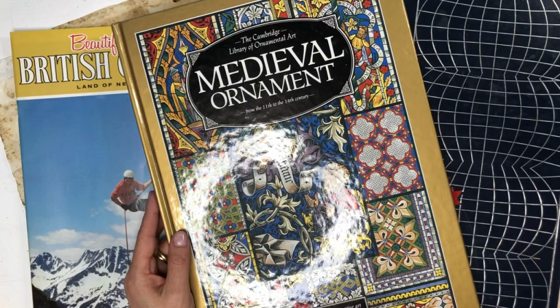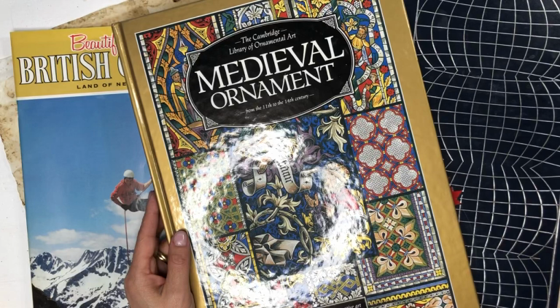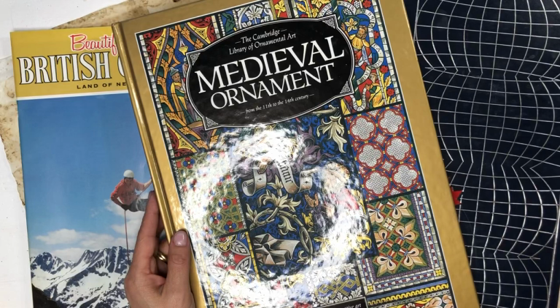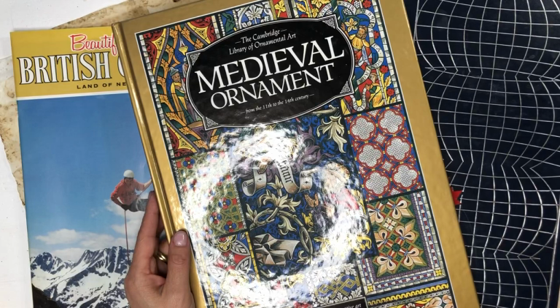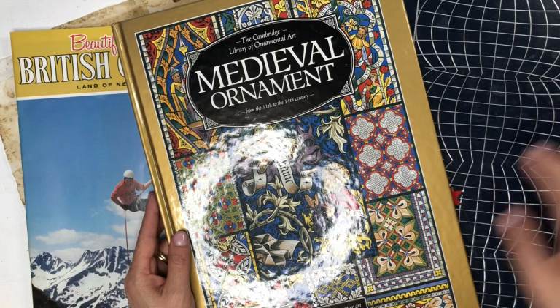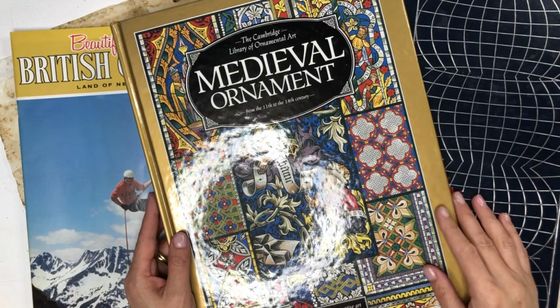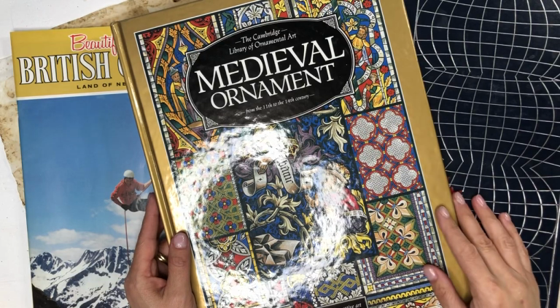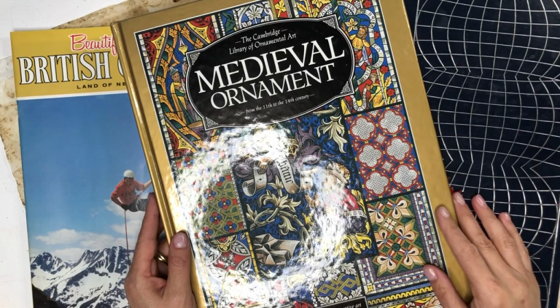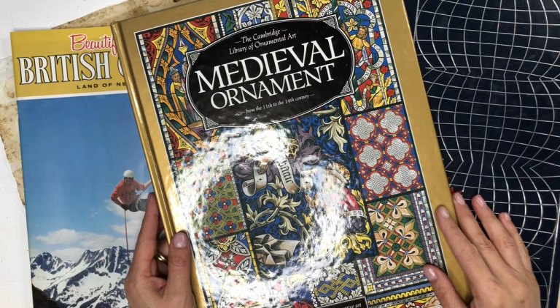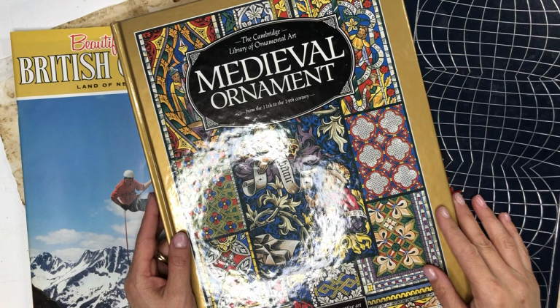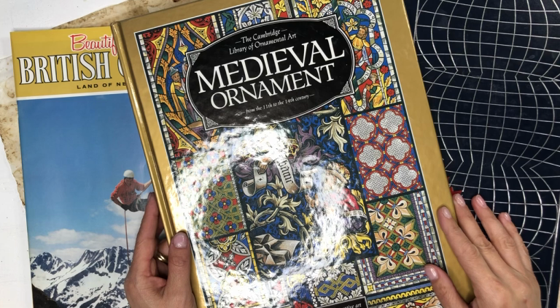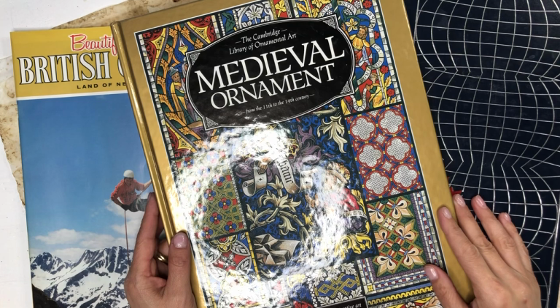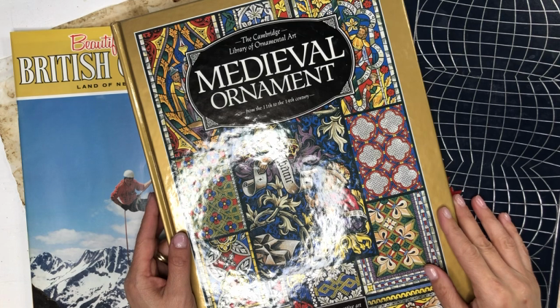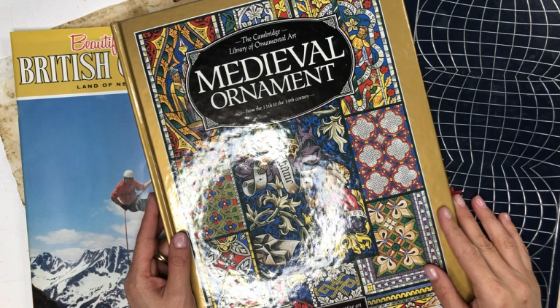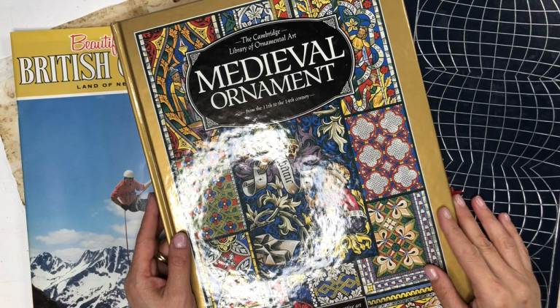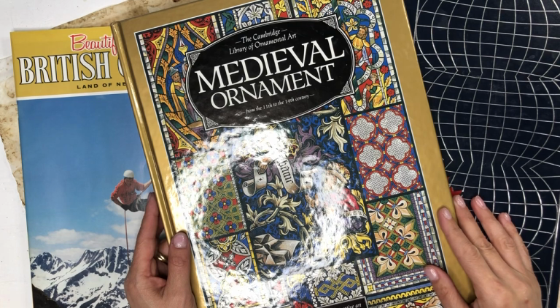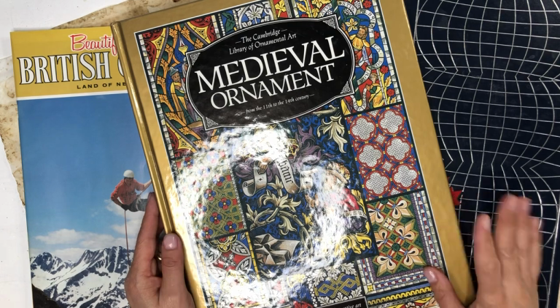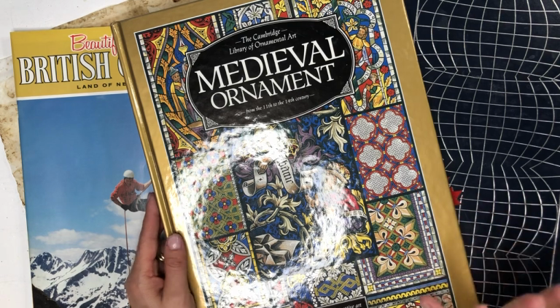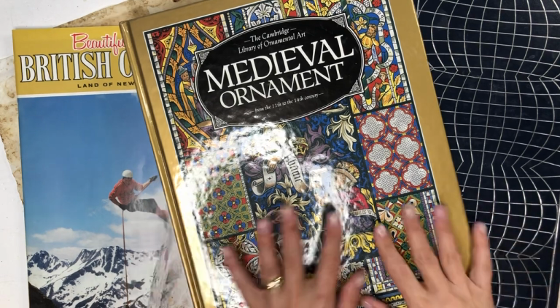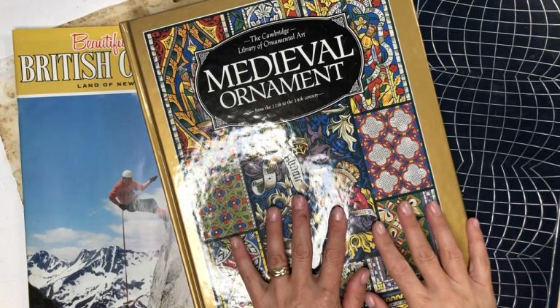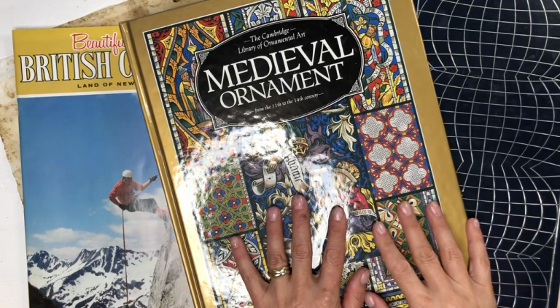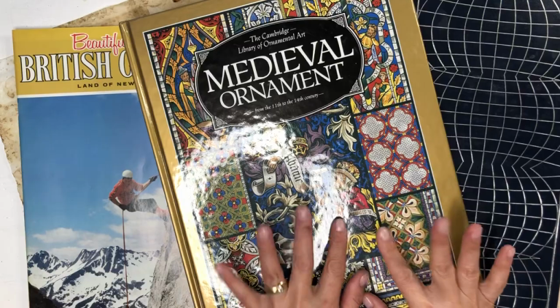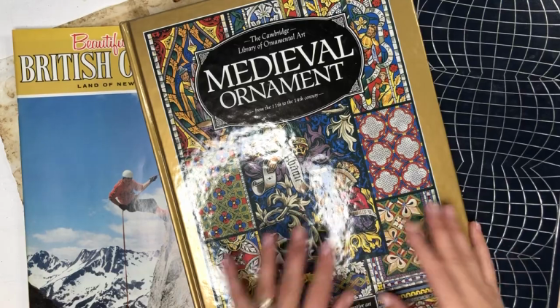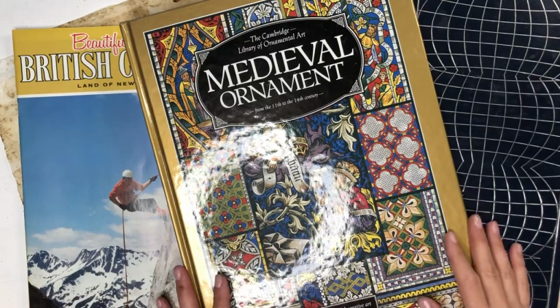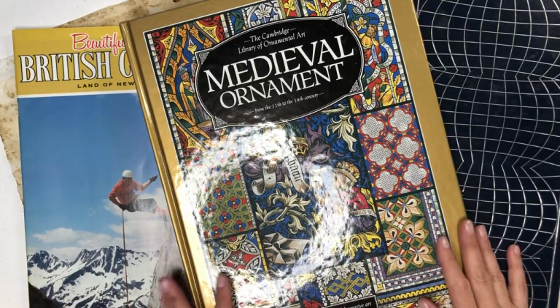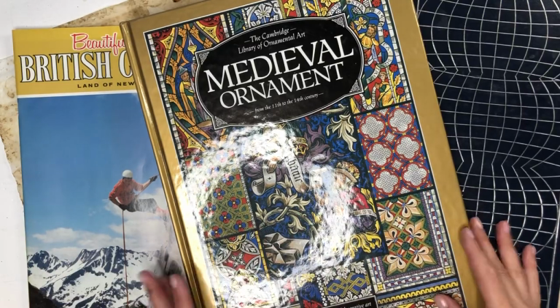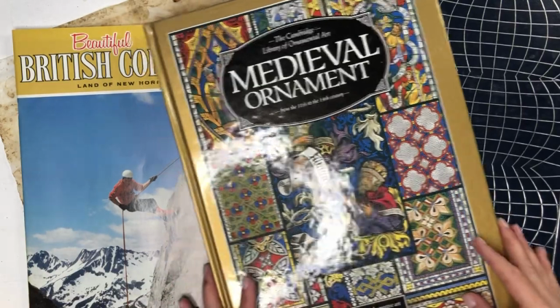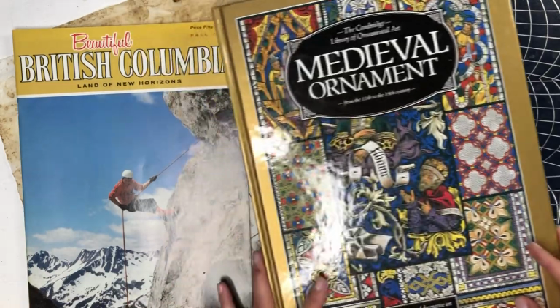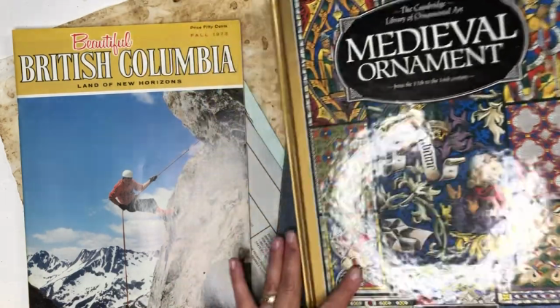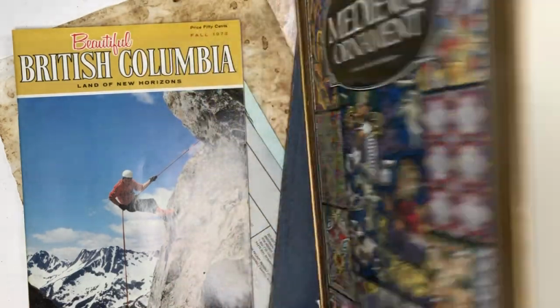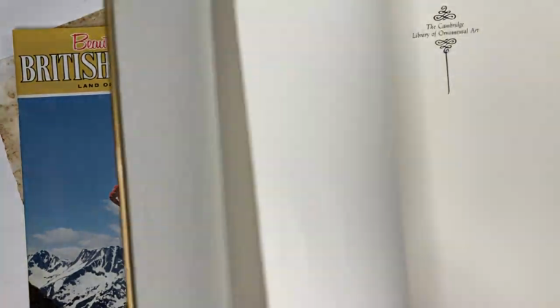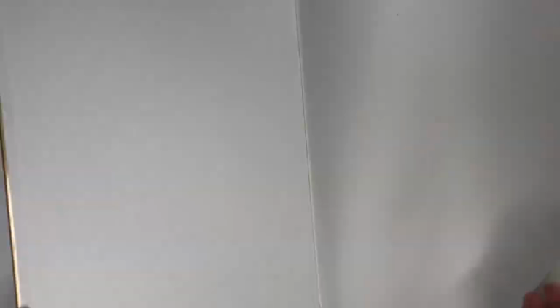Hello, welcome to Mimi's Keeps Hacks. I'm Arnel. I'm back with a Mass Make Monday. Today I want to make some envelopes from book pages and other sources.